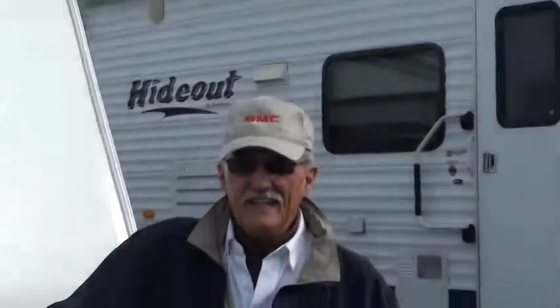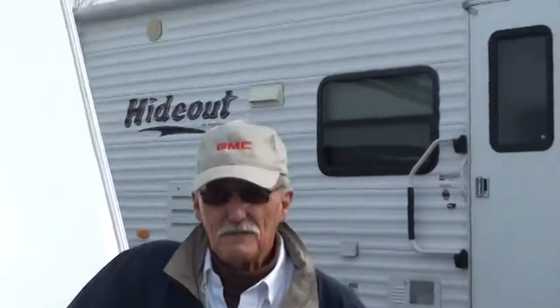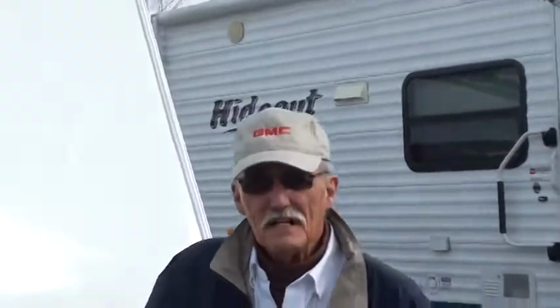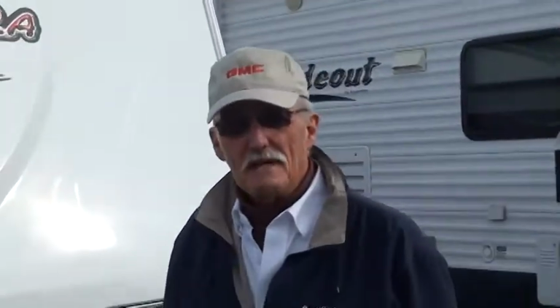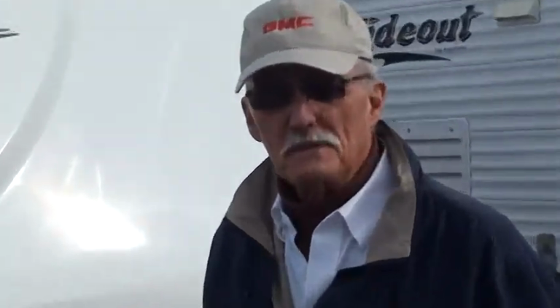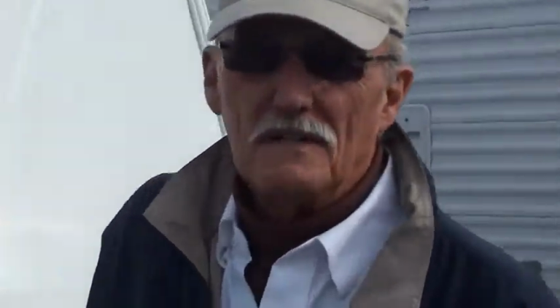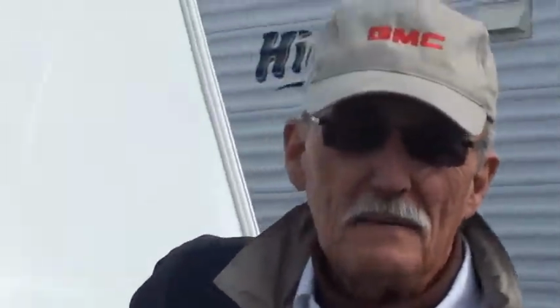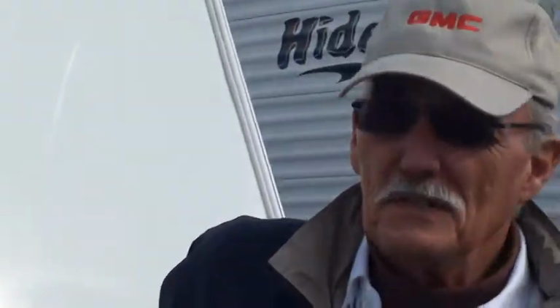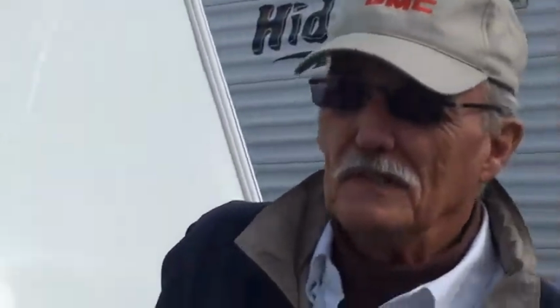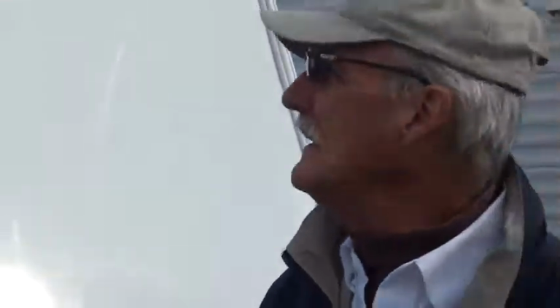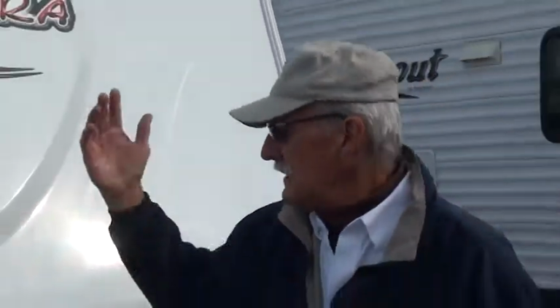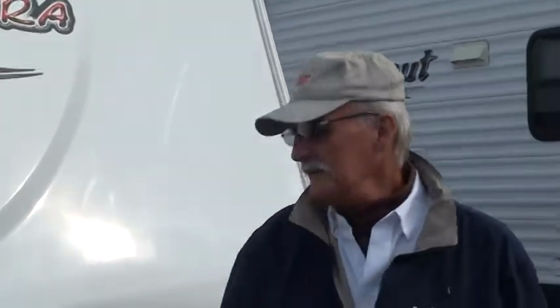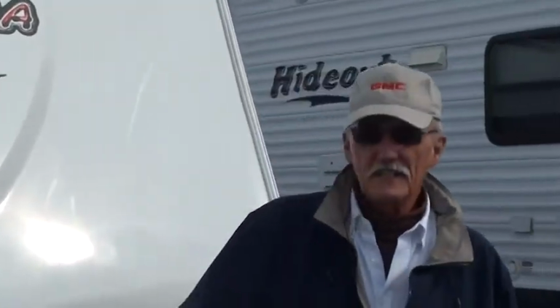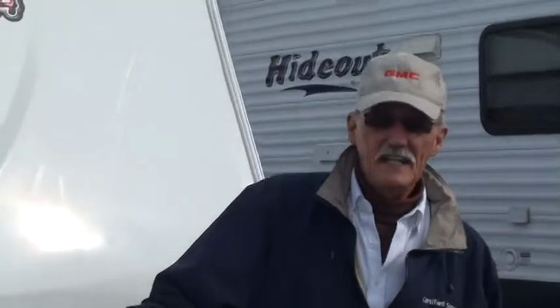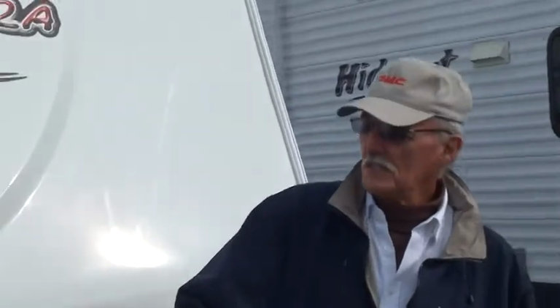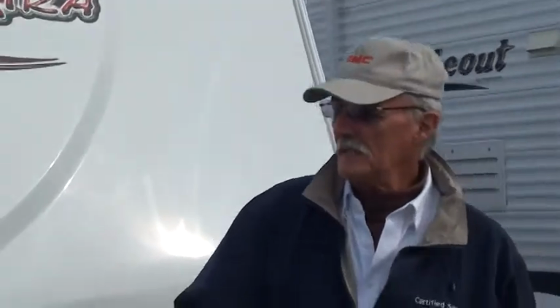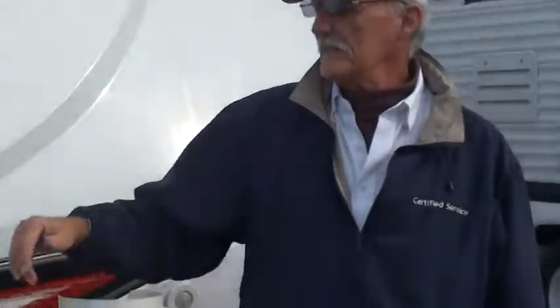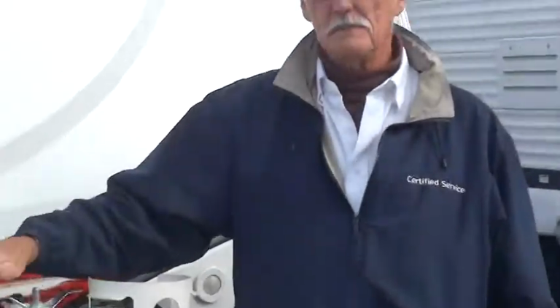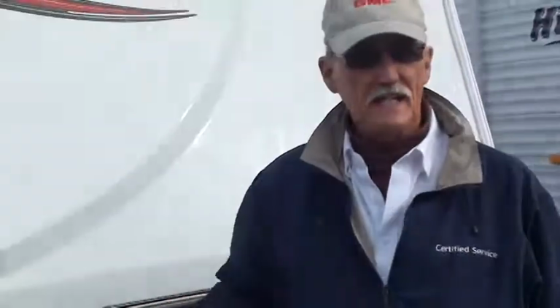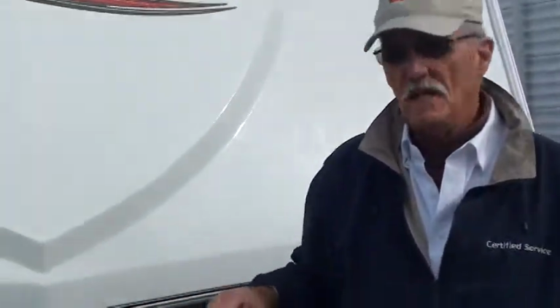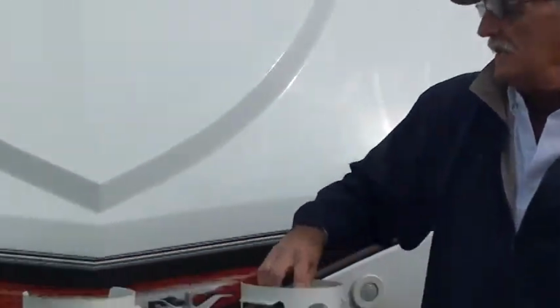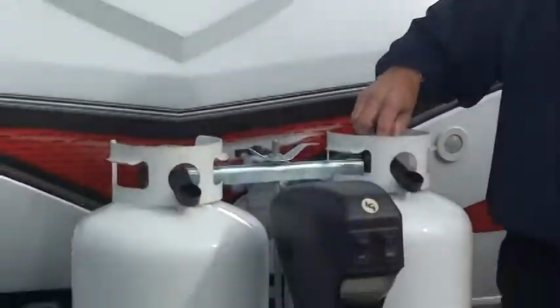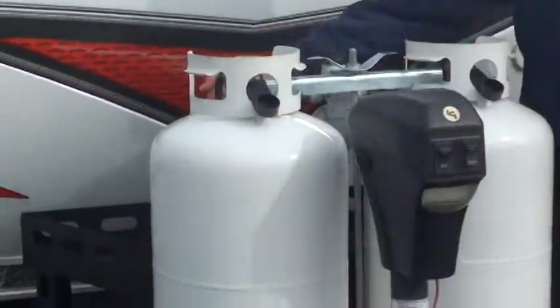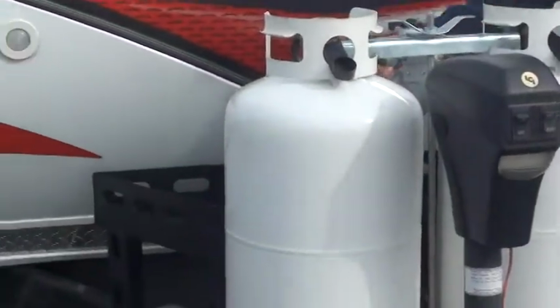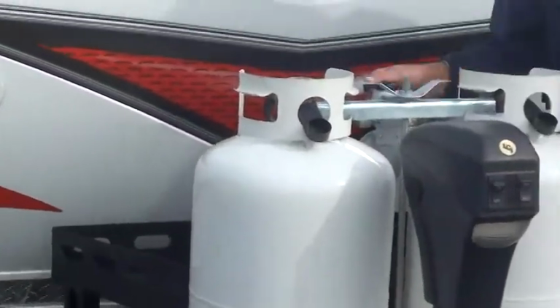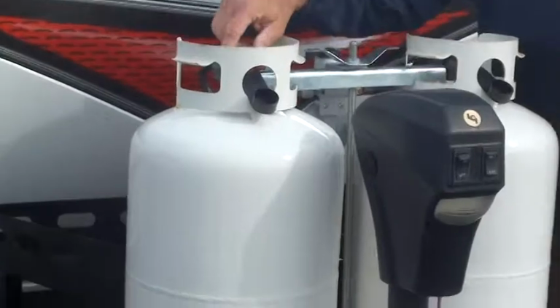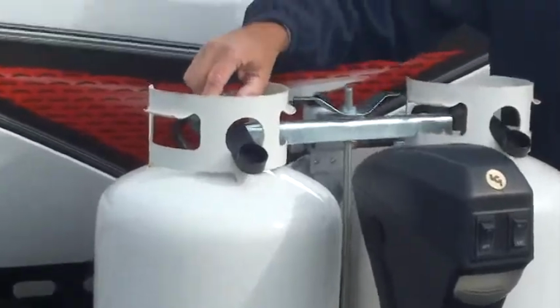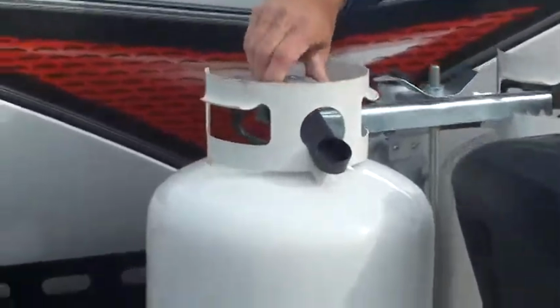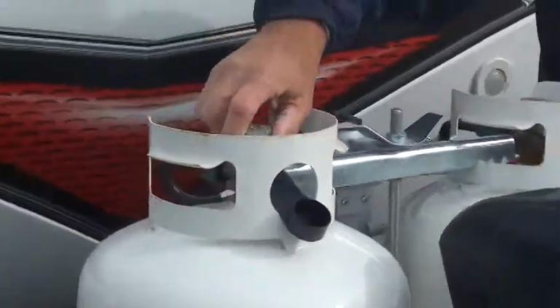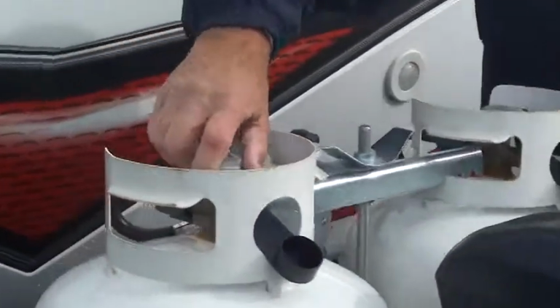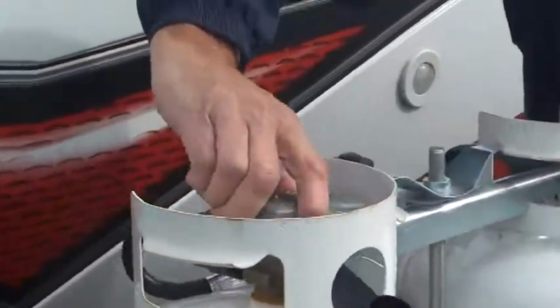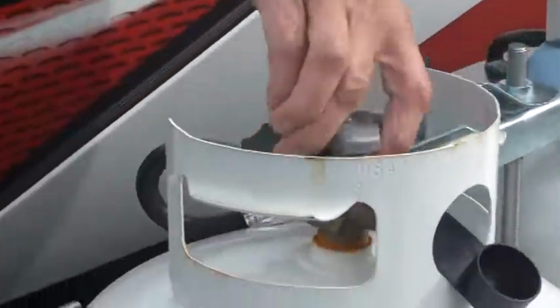Good afternoon, I'm Tom with Holman RV and I'll be showing you your Fun Finder today. We'll start up here with the LP tanks. Your LP tanks are both full — we've topped them off for you and they're both on.